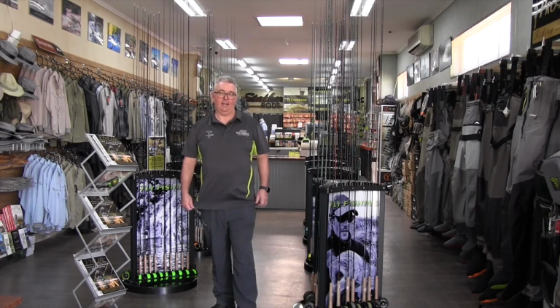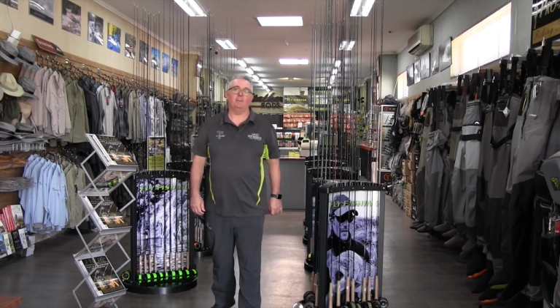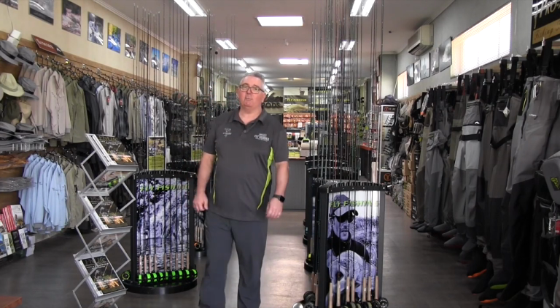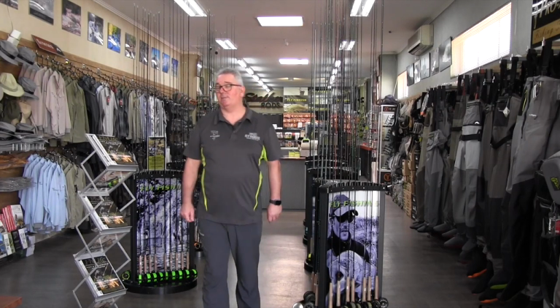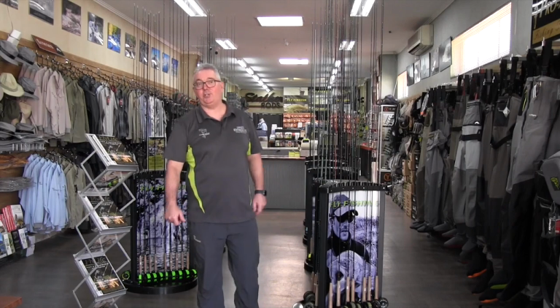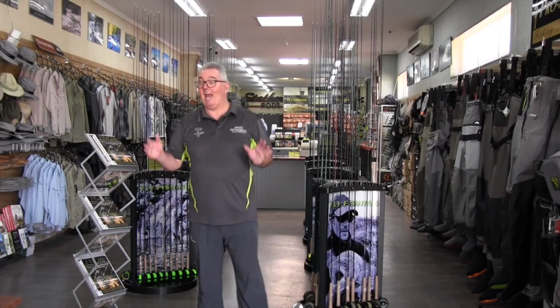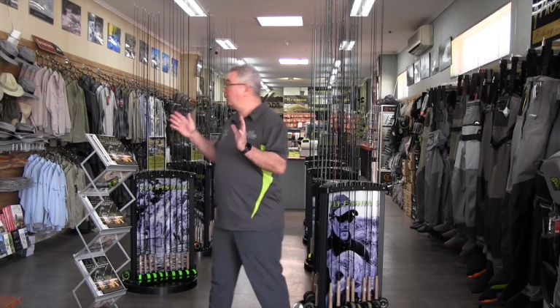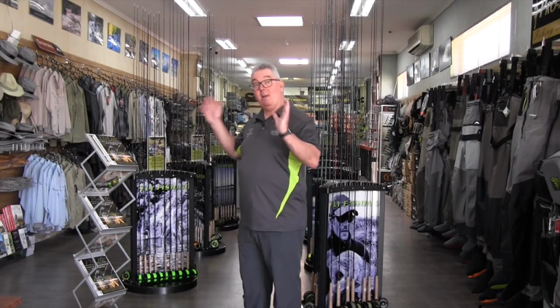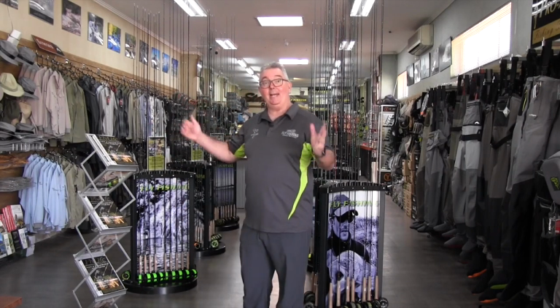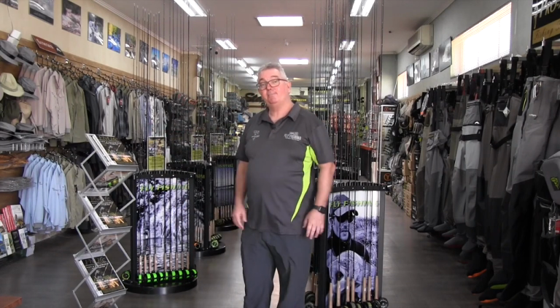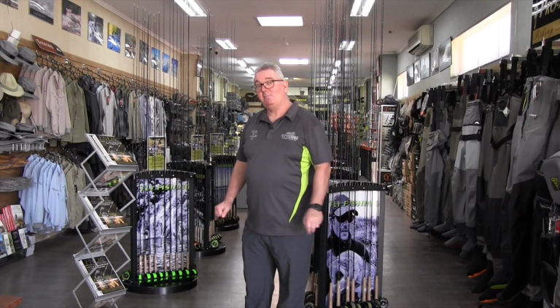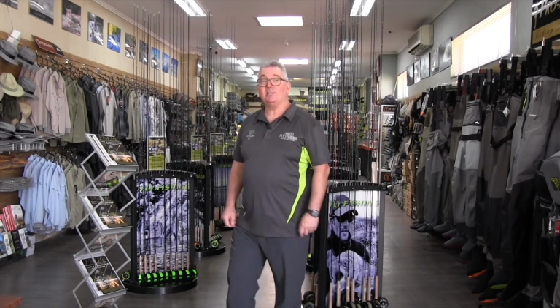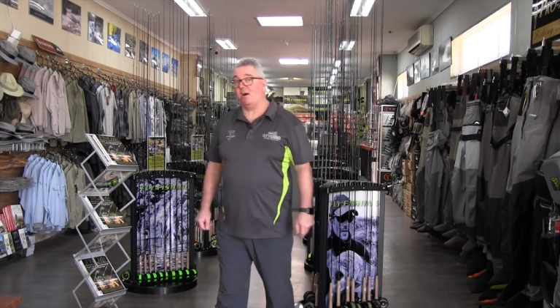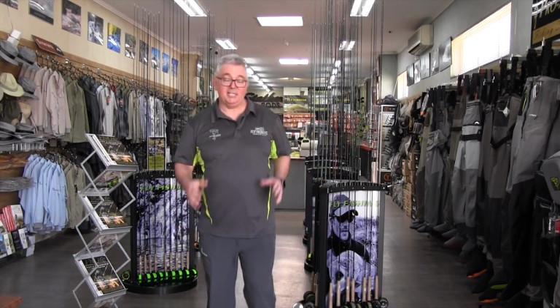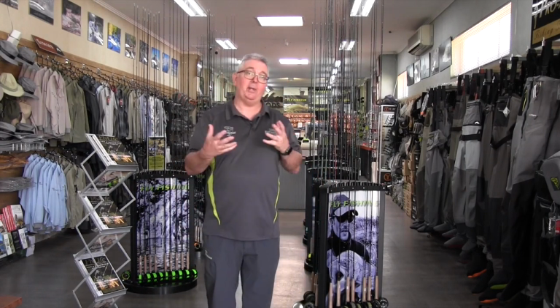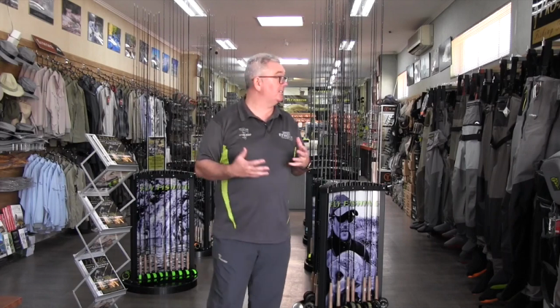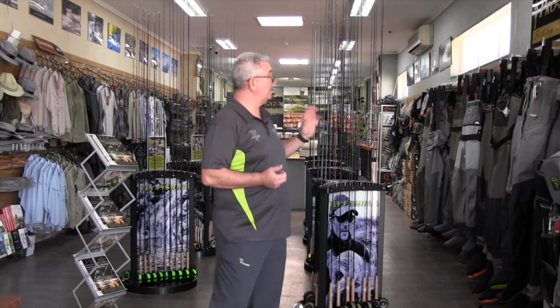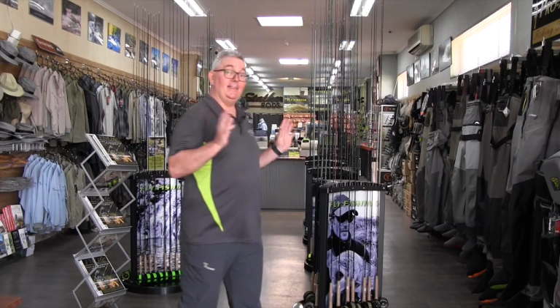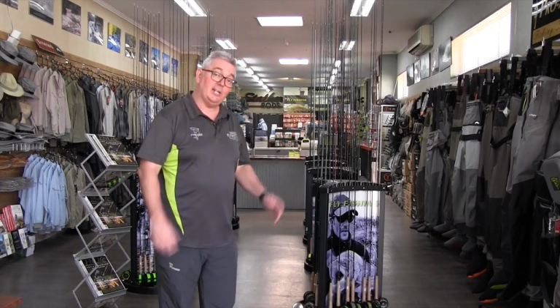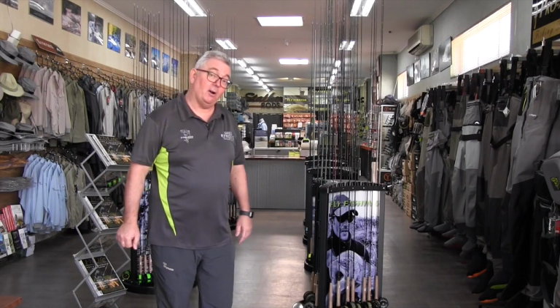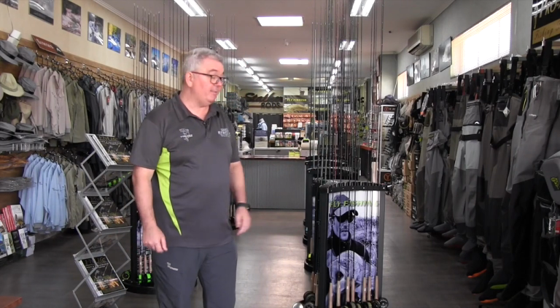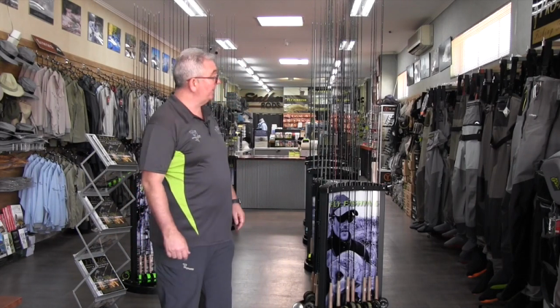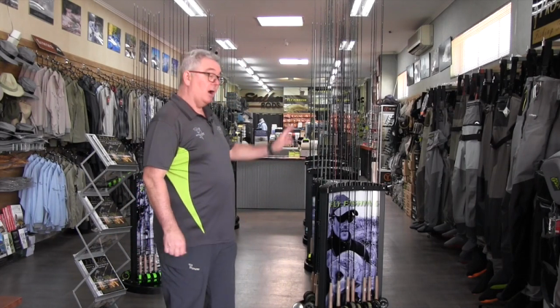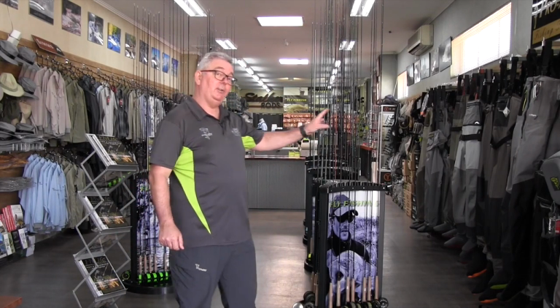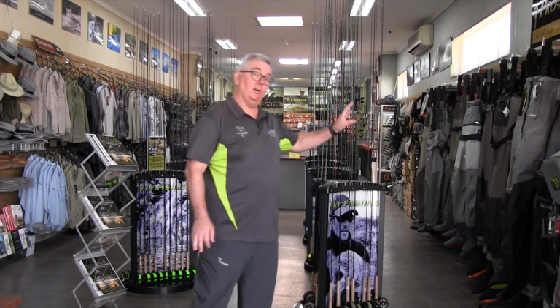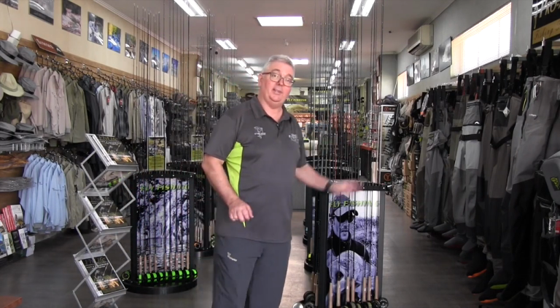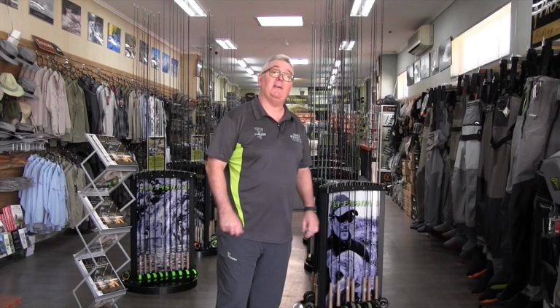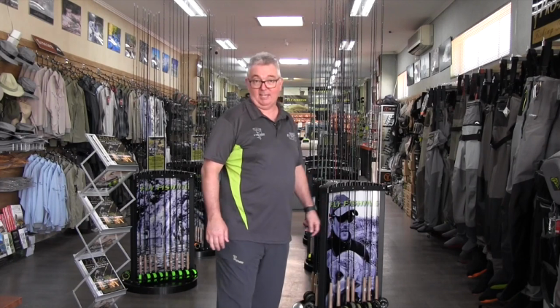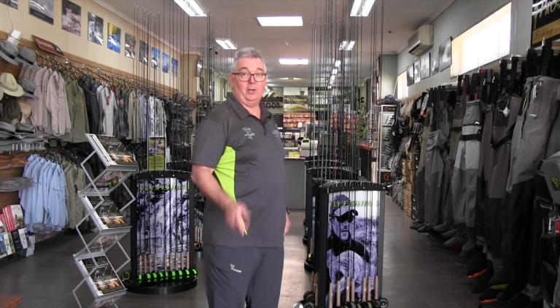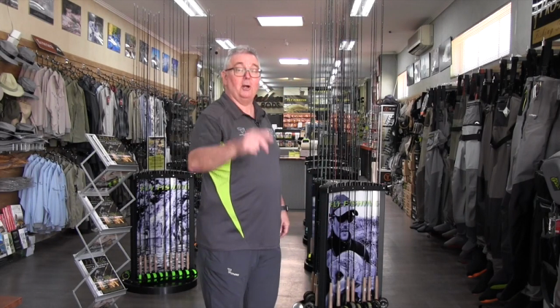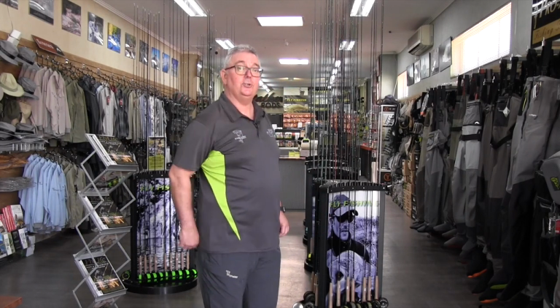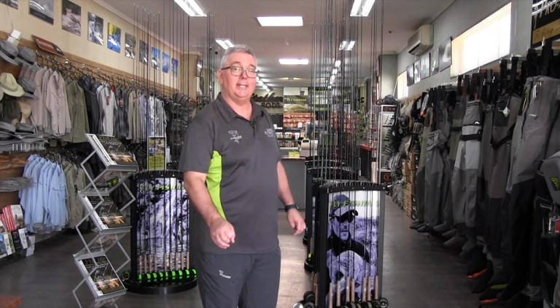G'day, I'm Gavin from Hurley's Fly Fishing and welcome to our Melbourne outlet. We've been around 25 years and we're proud to announce this year is our 25 year anniversary. I'll run you through a few of the things that we have in our store that might just suit your needs.